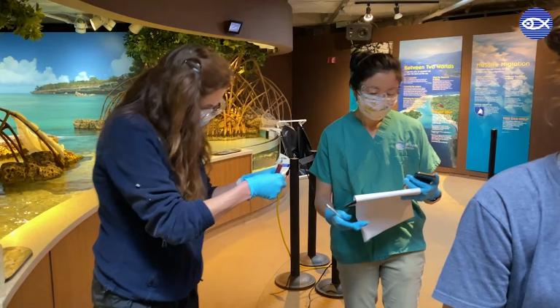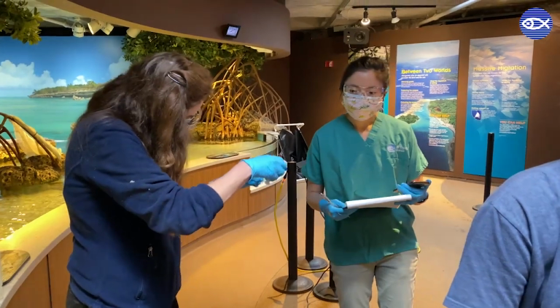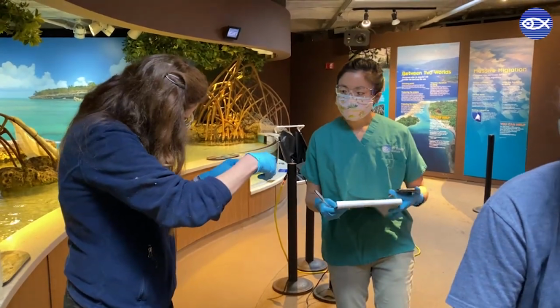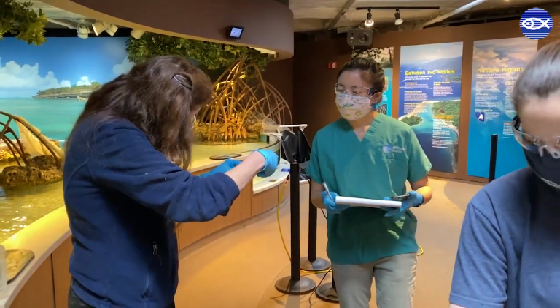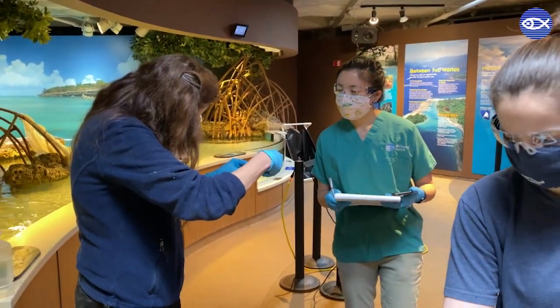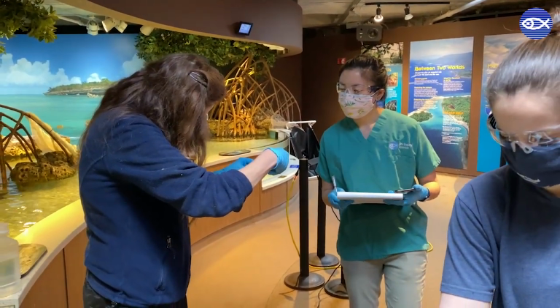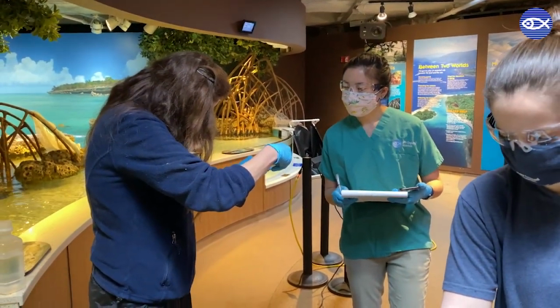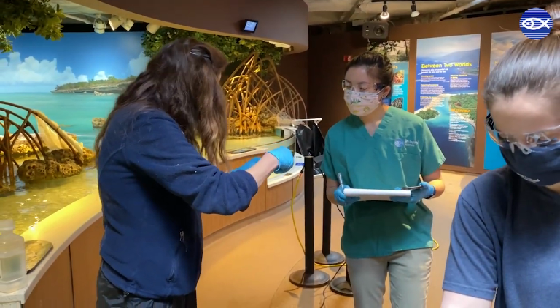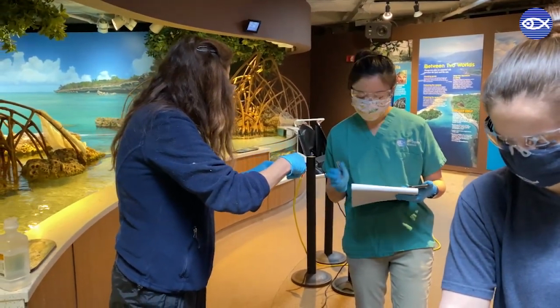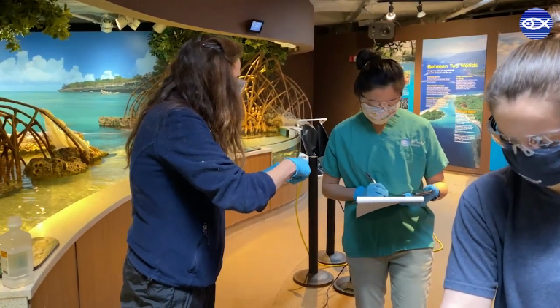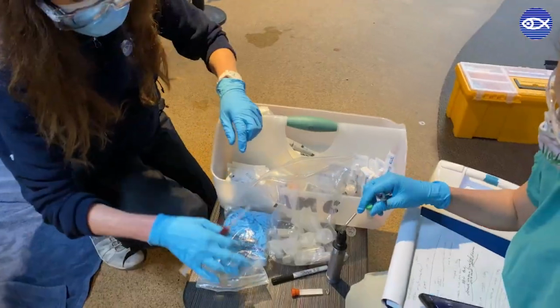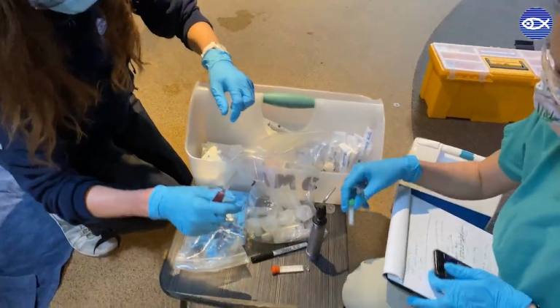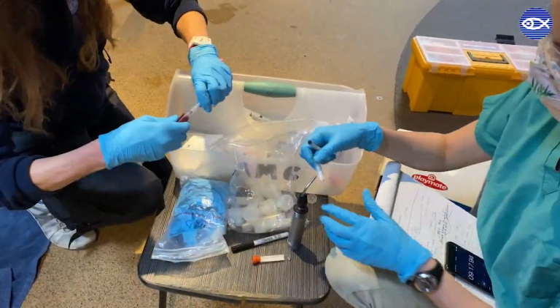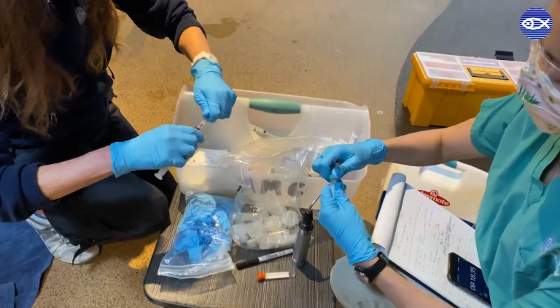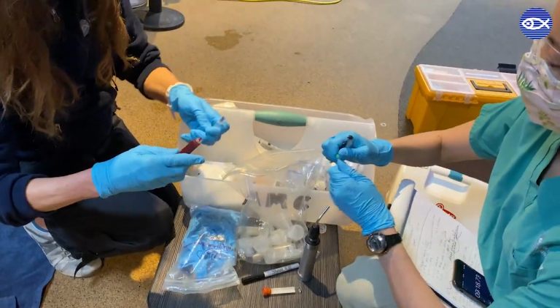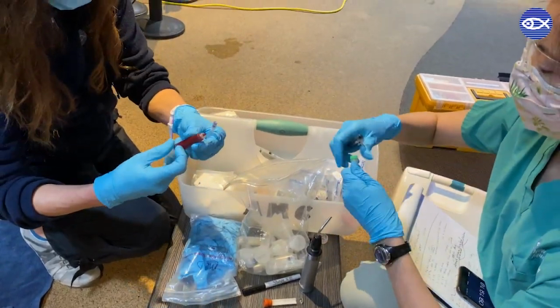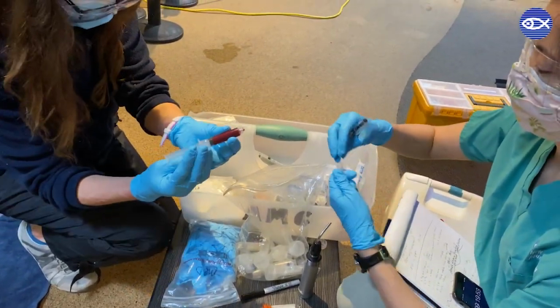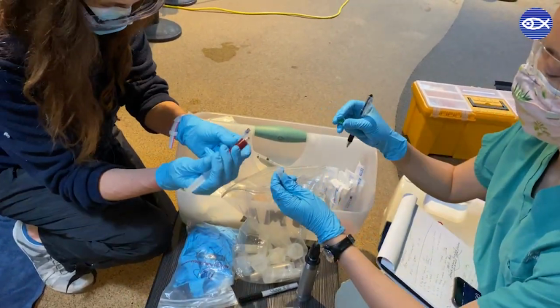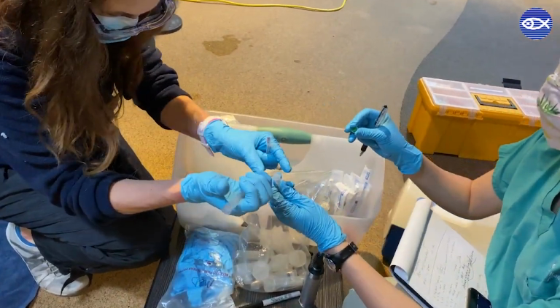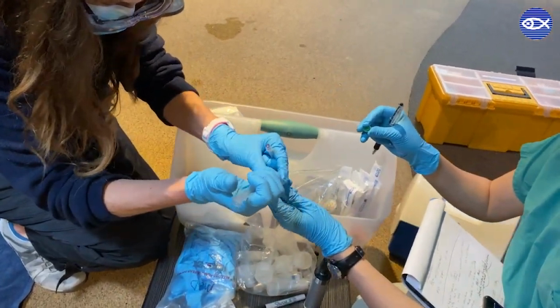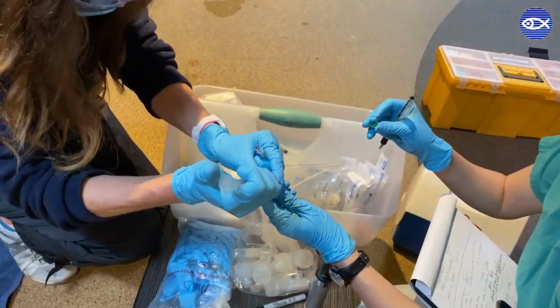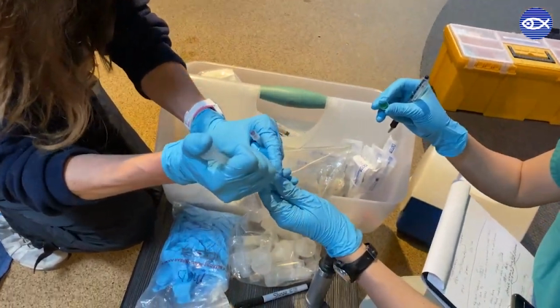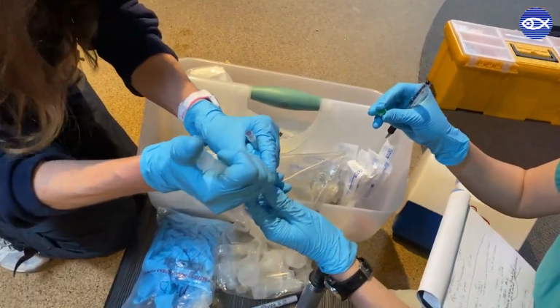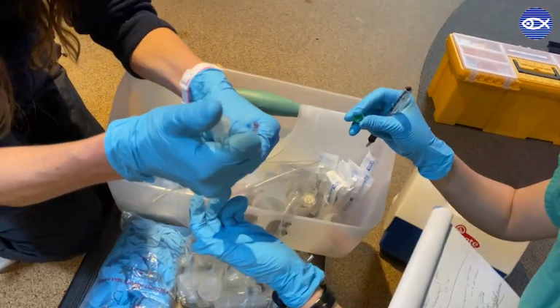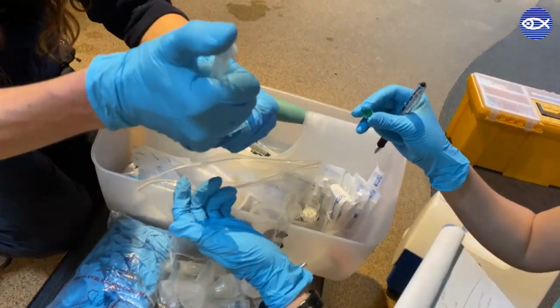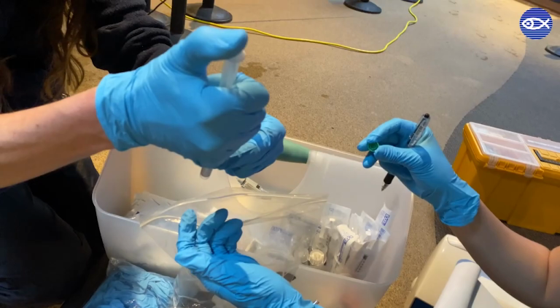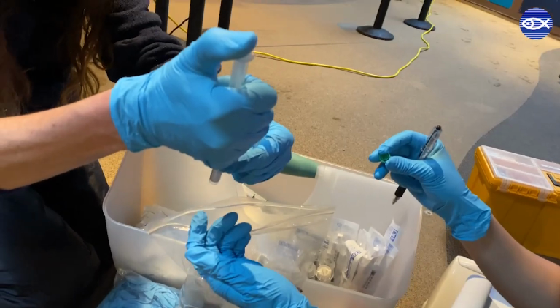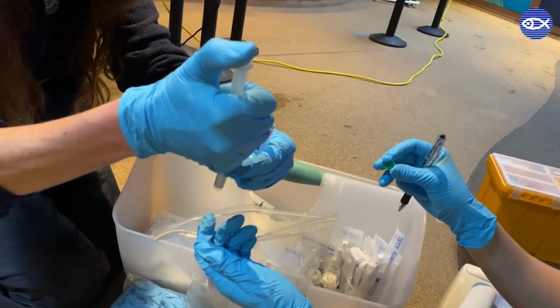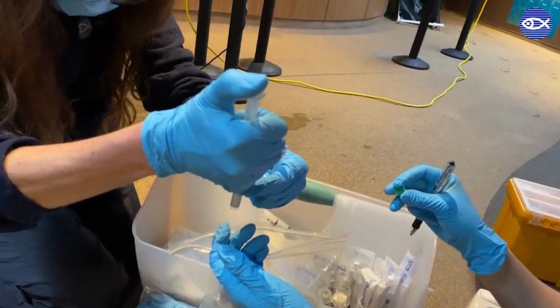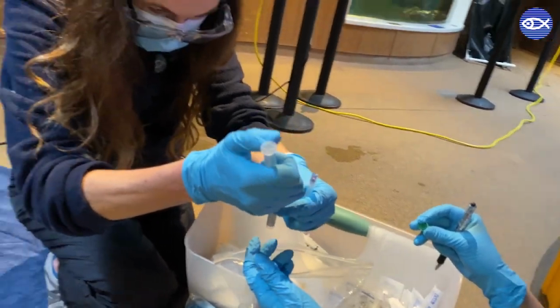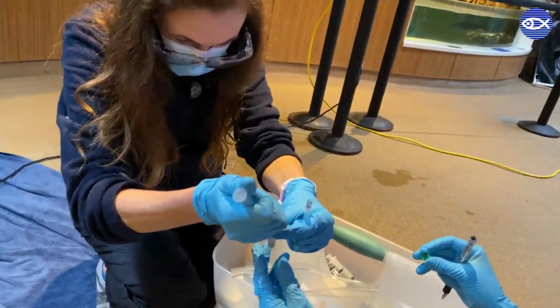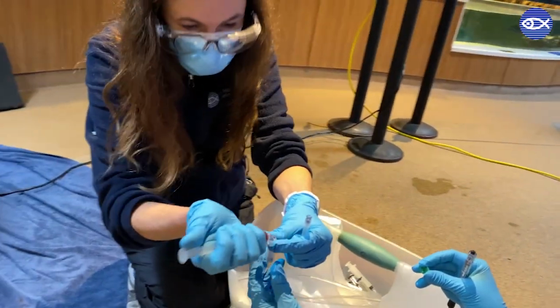You might recognize this process if you have ever donated blood or had blood drawn by your doctor. Following the exam, the ray's blood will be analyzed for a variety of health parameters in the Aquarium Medical Center.